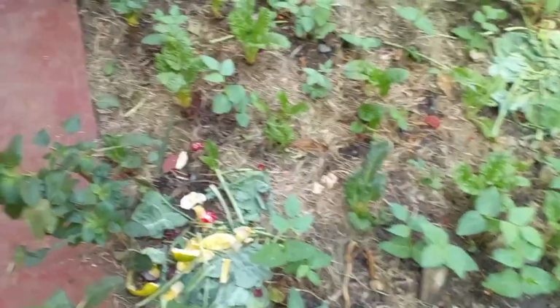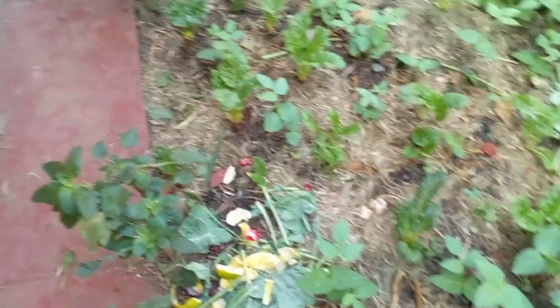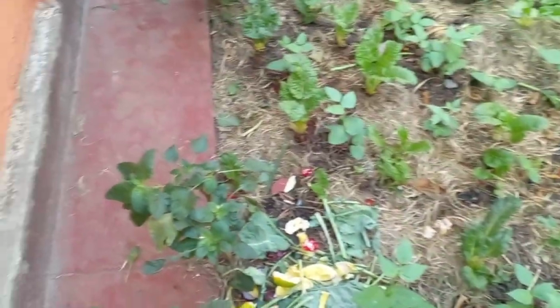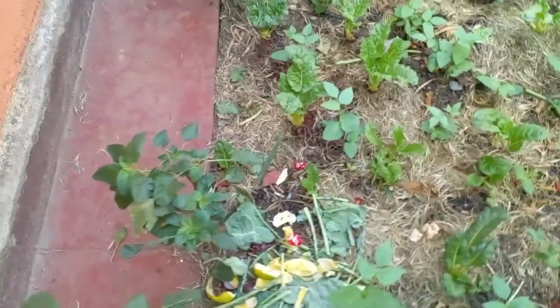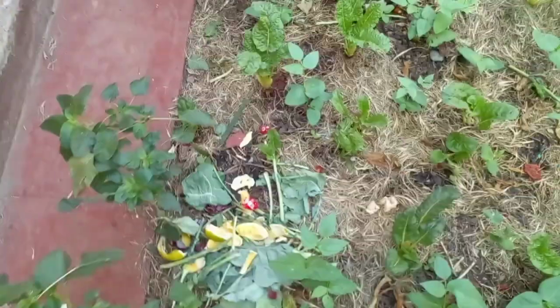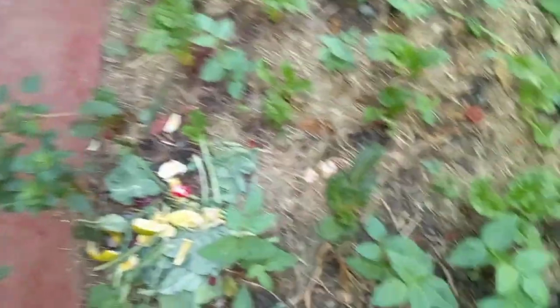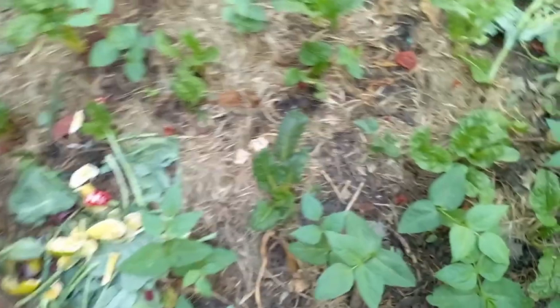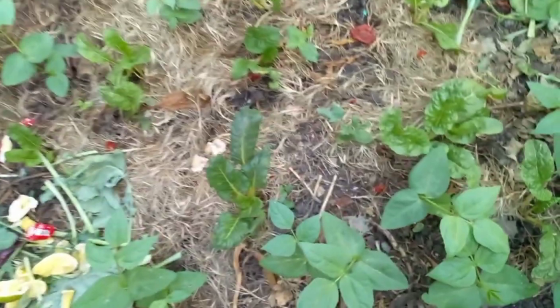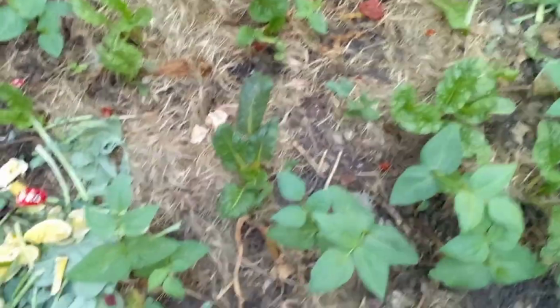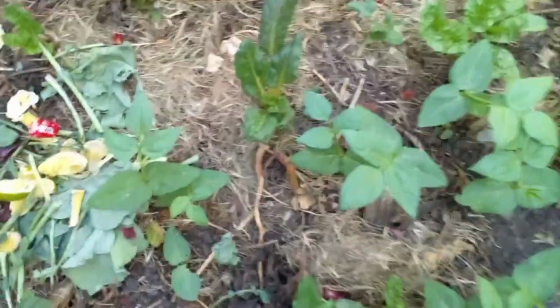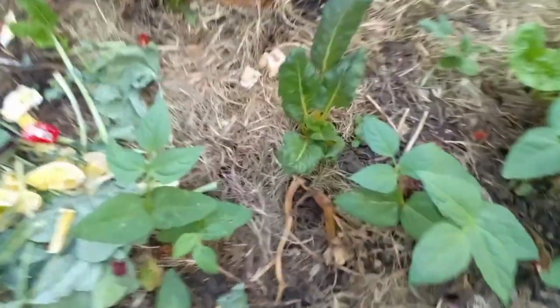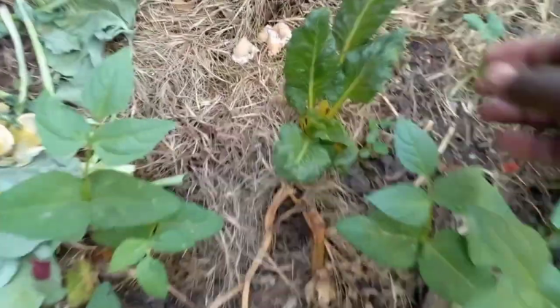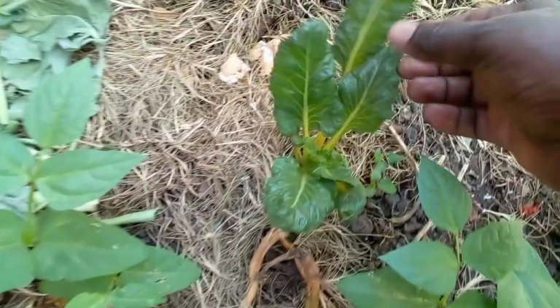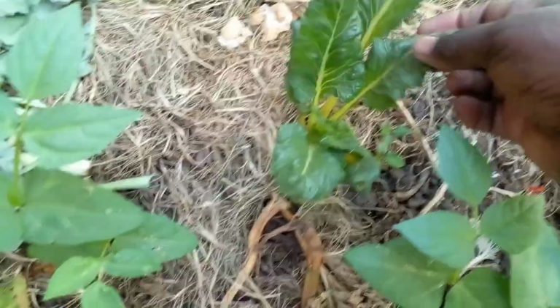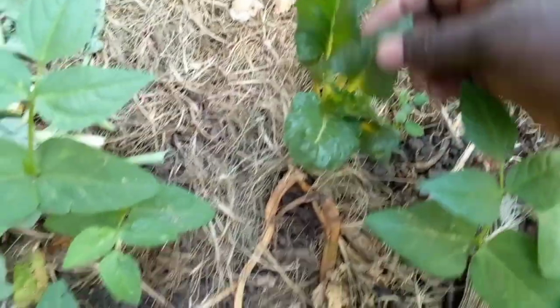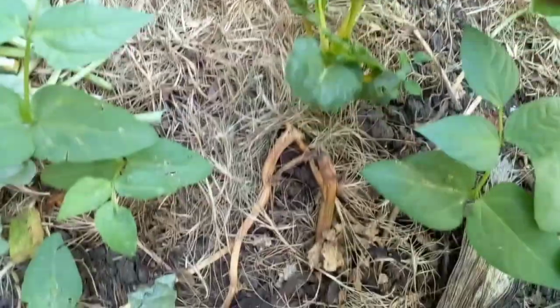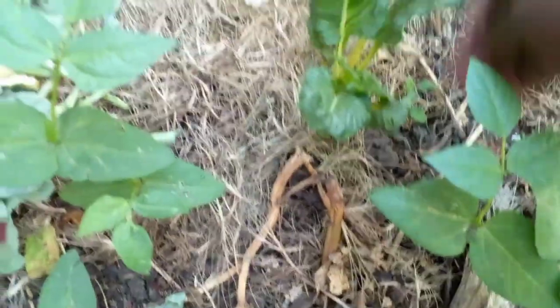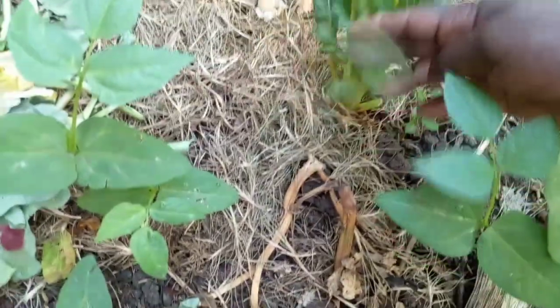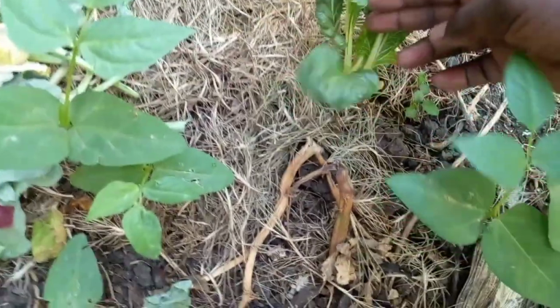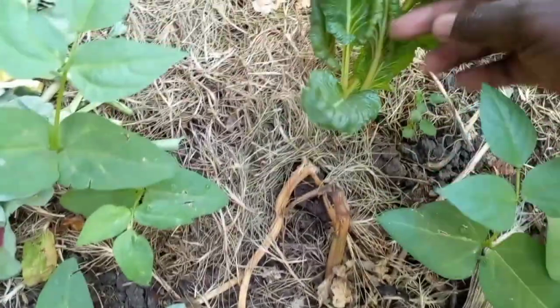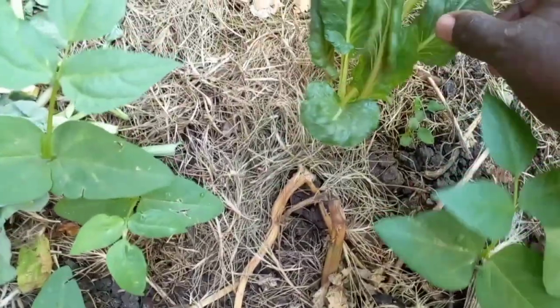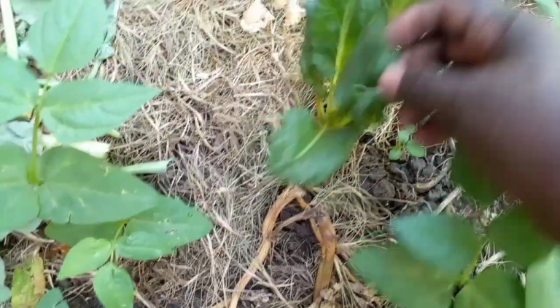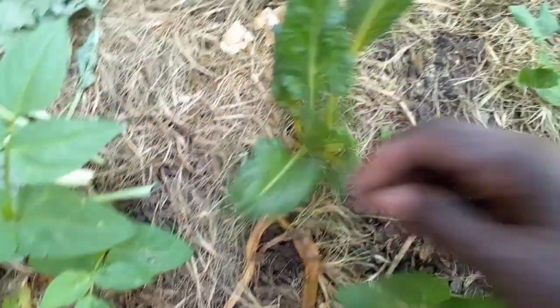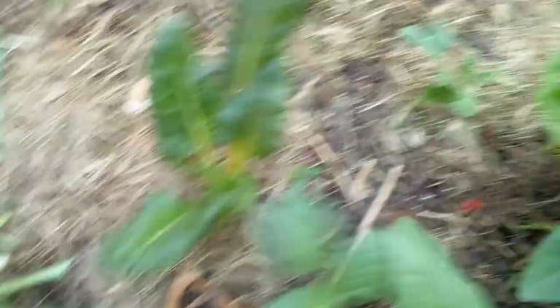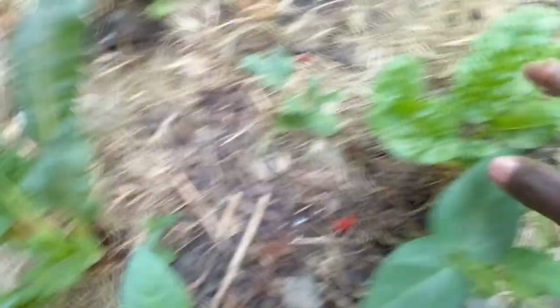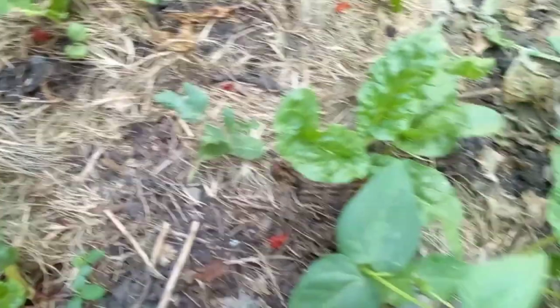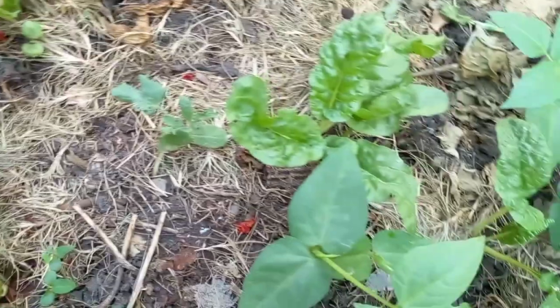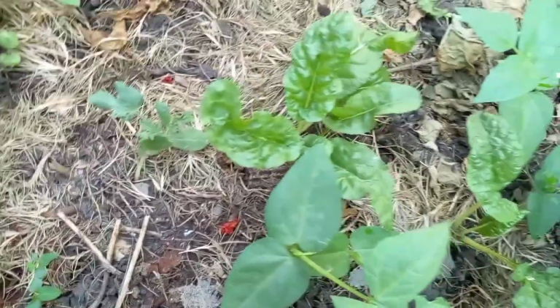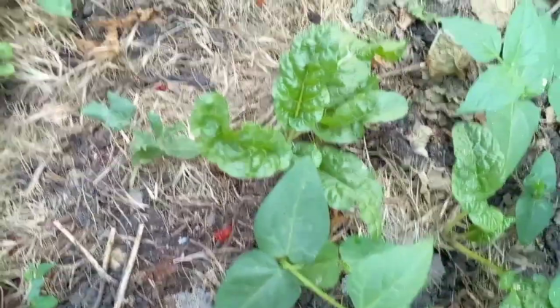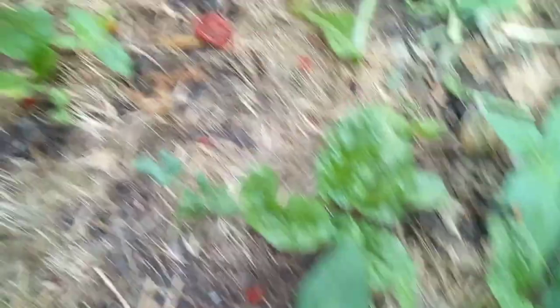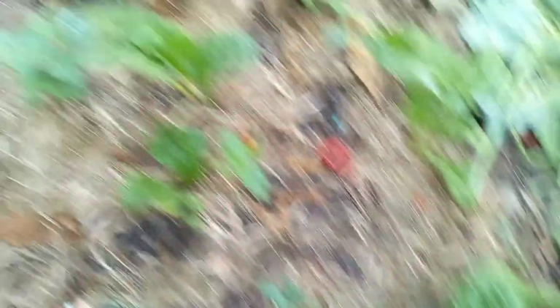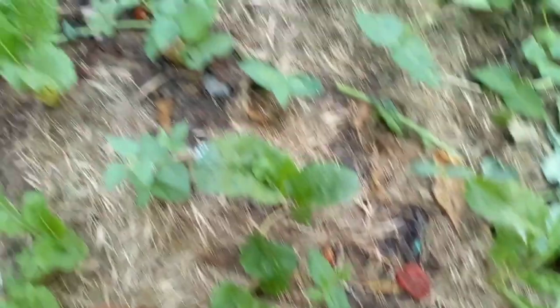Have a look at this spinach that I planted last time — it's growing! I'm also going to spray it to avoid pests.